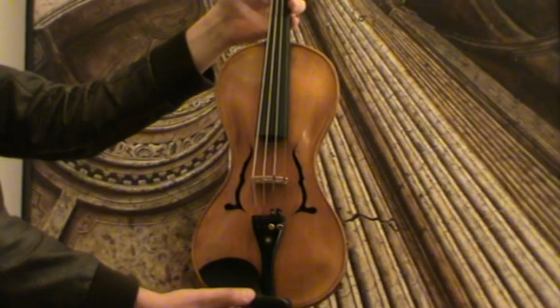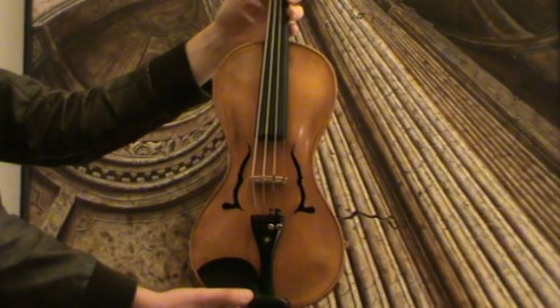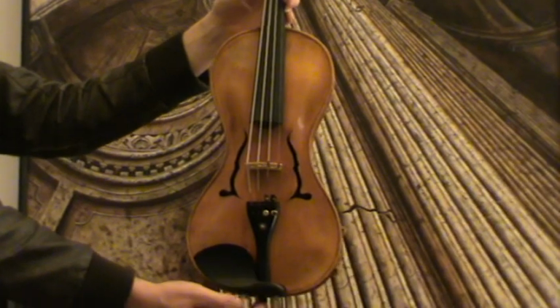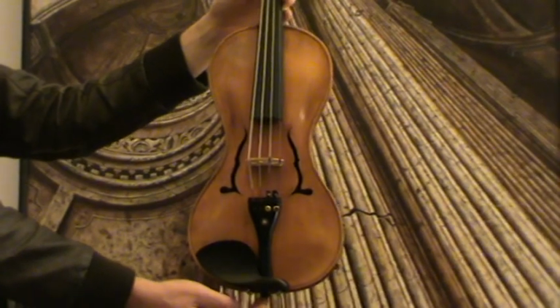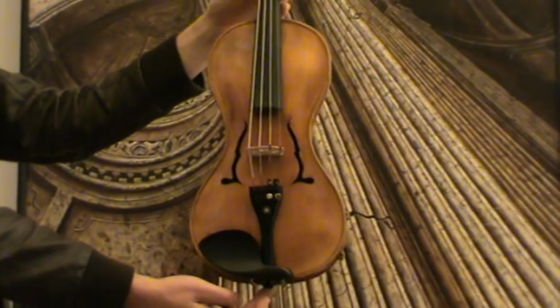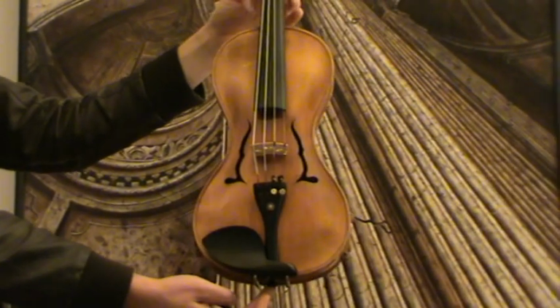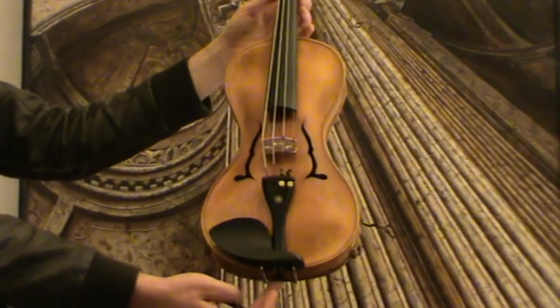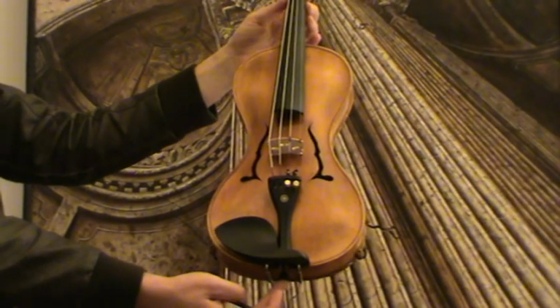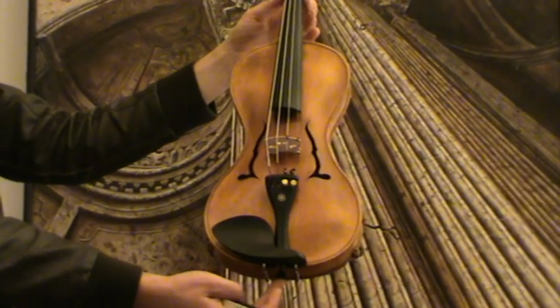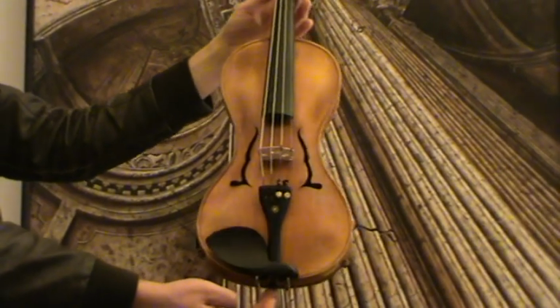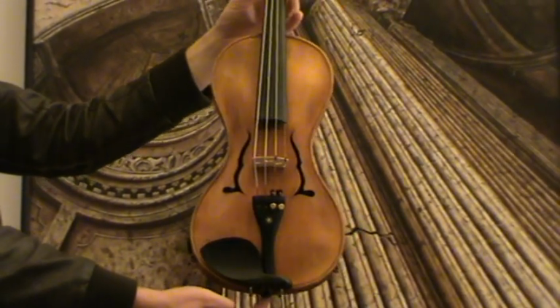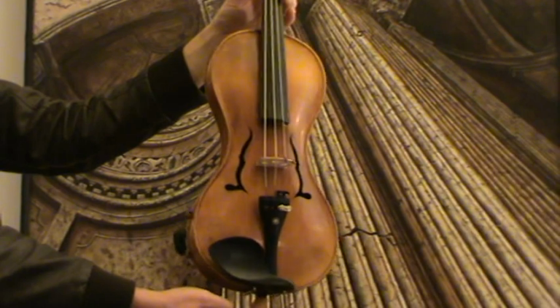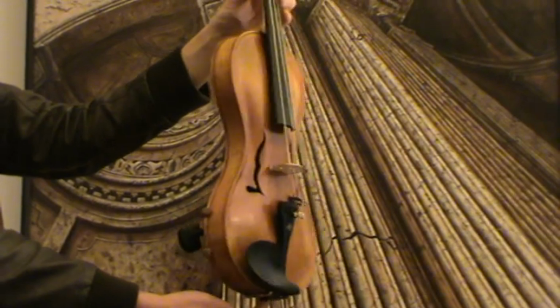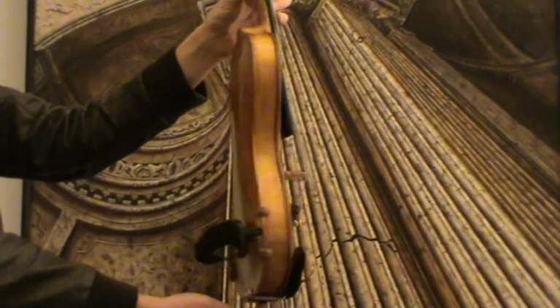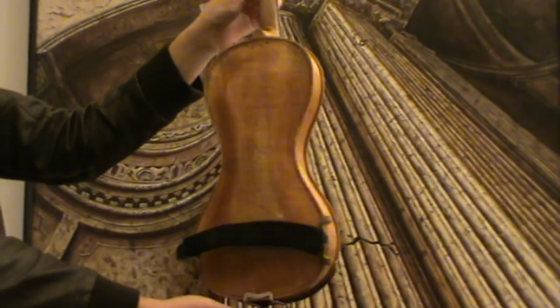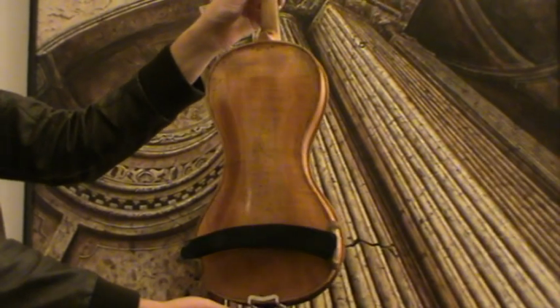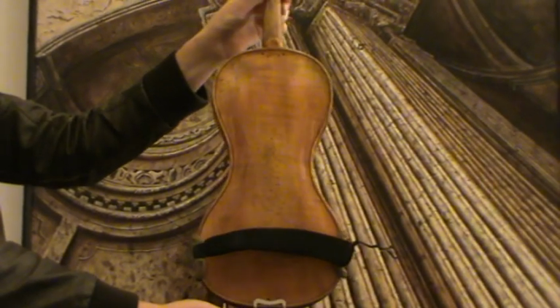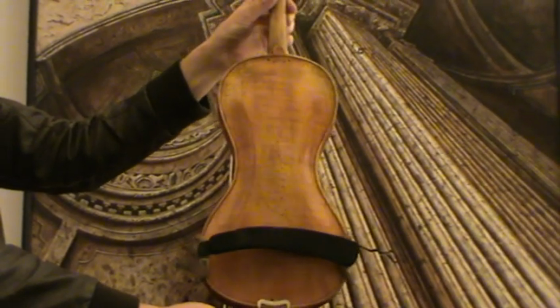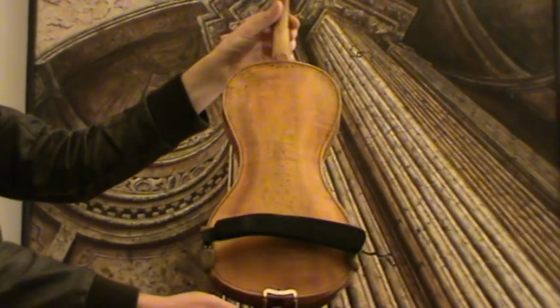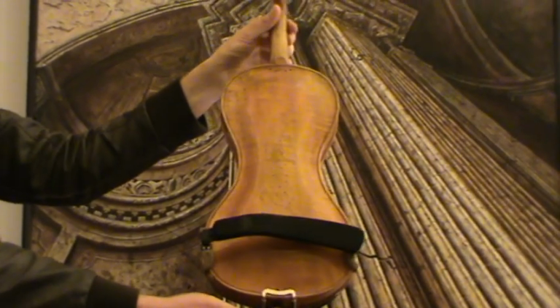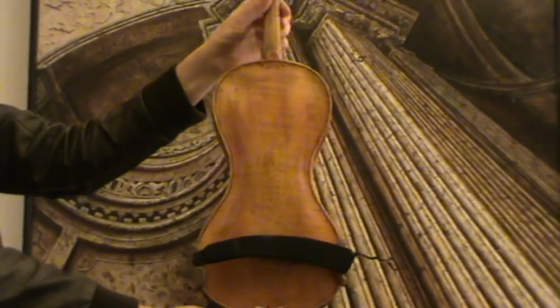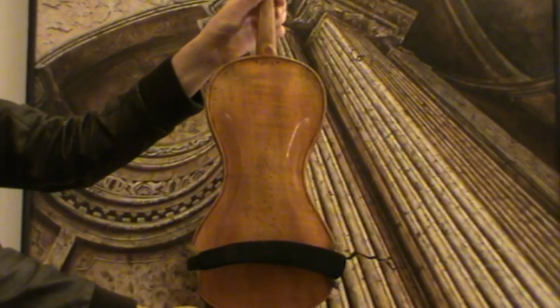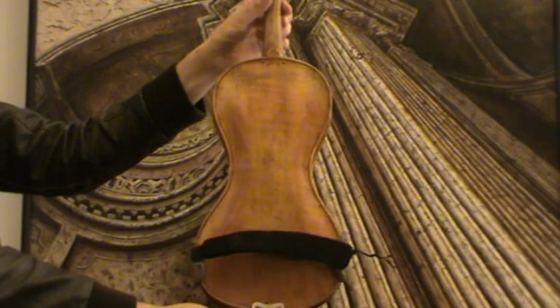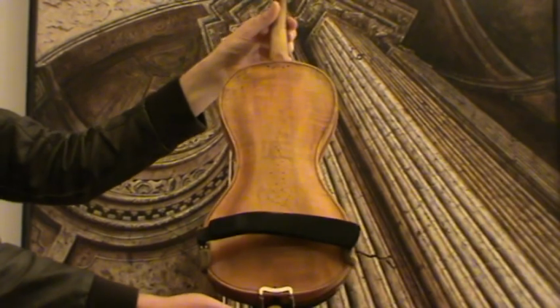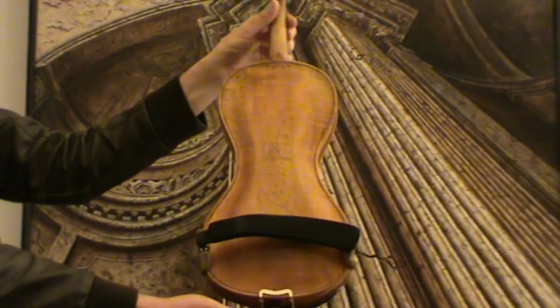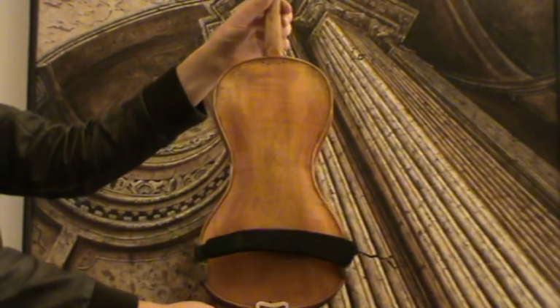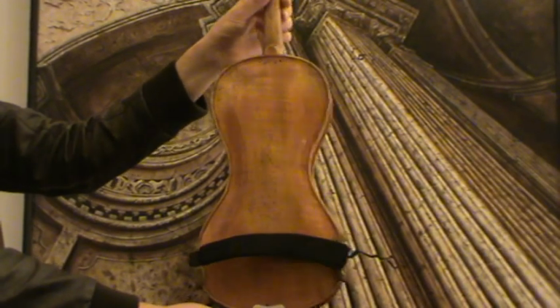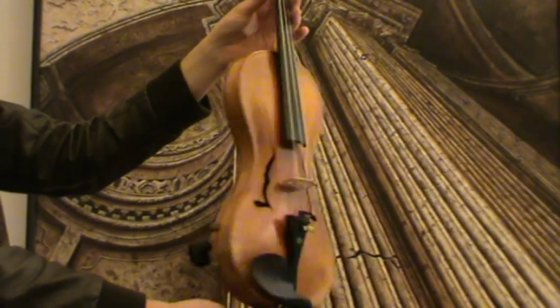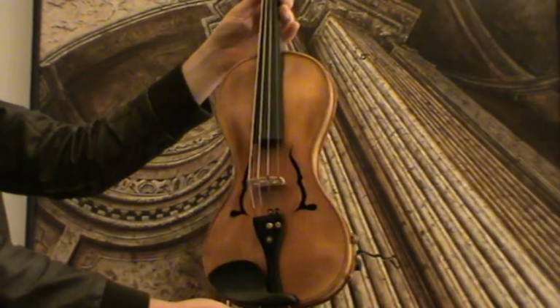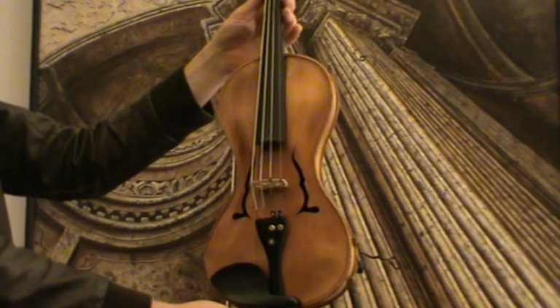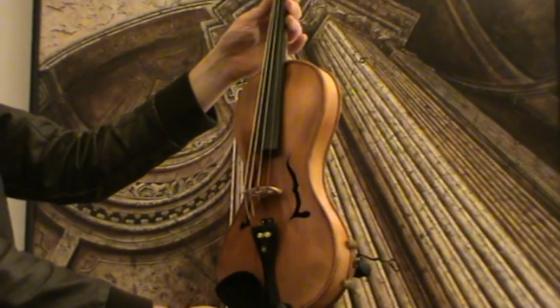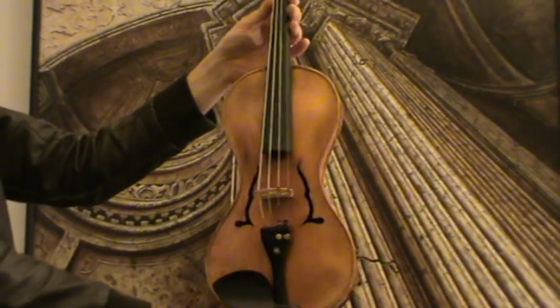Beautiful old Gusetto violin, we would estimate its age around 1930s to 1940s, presumably Germany made. It shows a nicely flamed one-piece maple back and a medium to fine-grained spruce front.